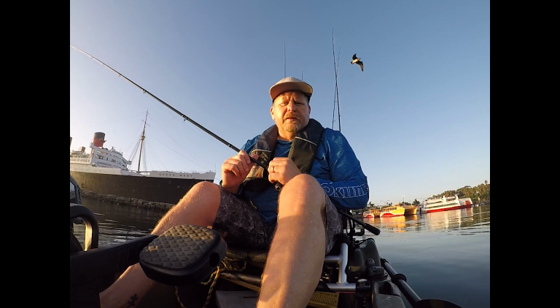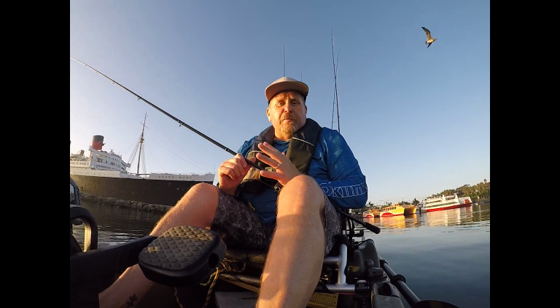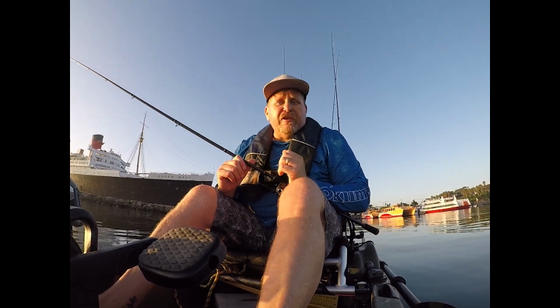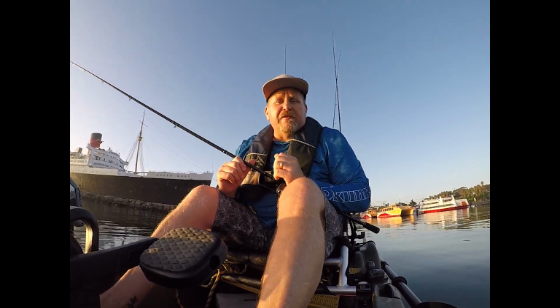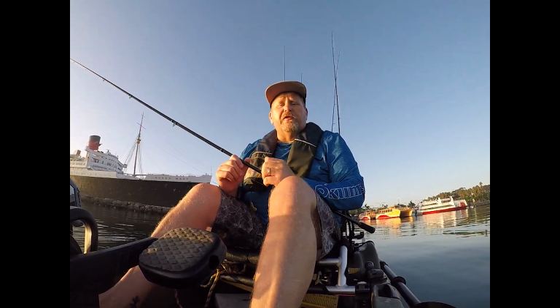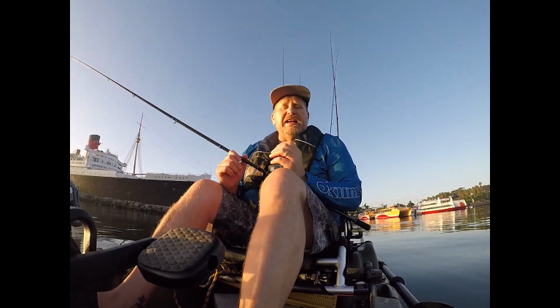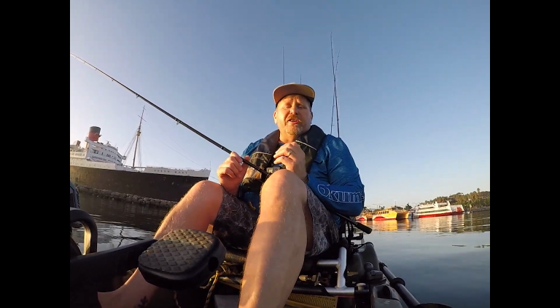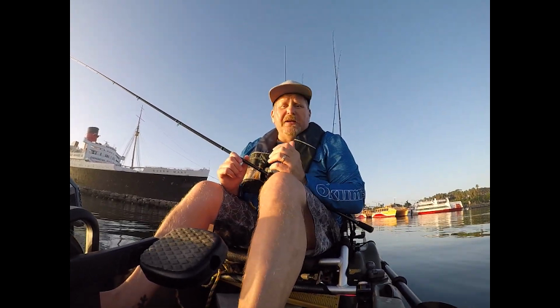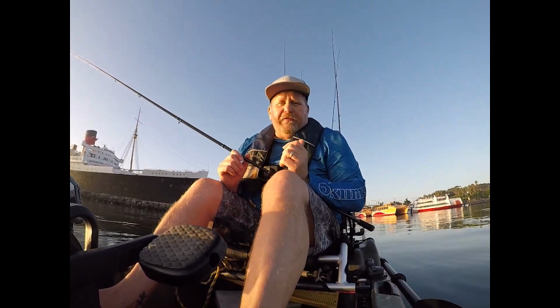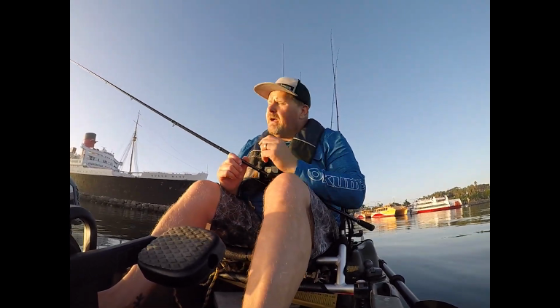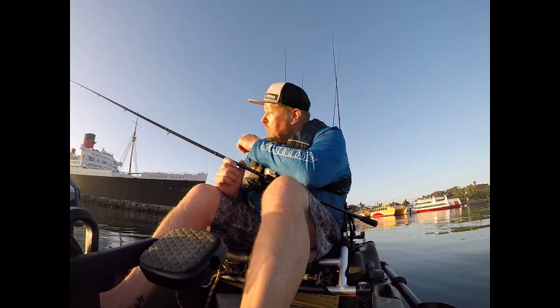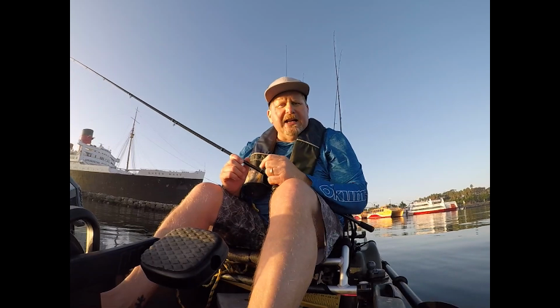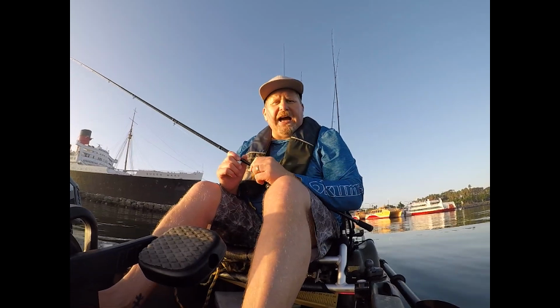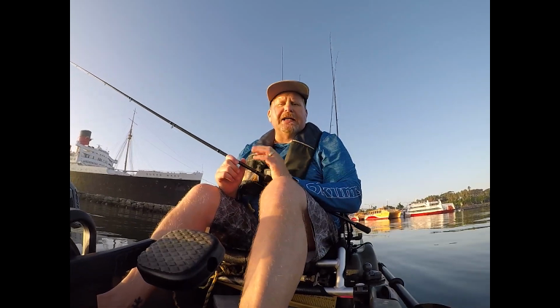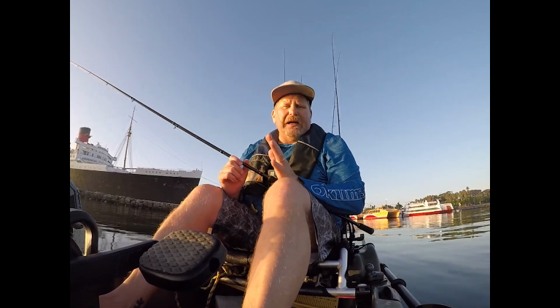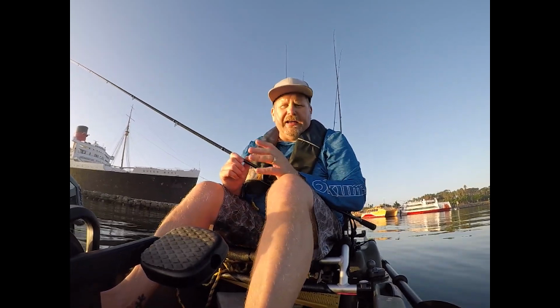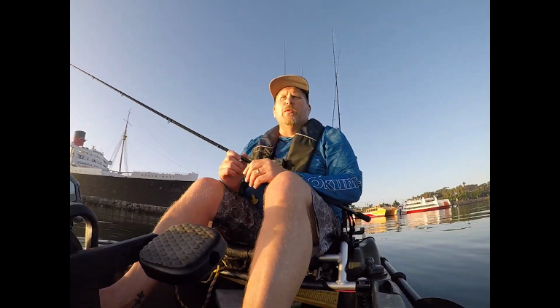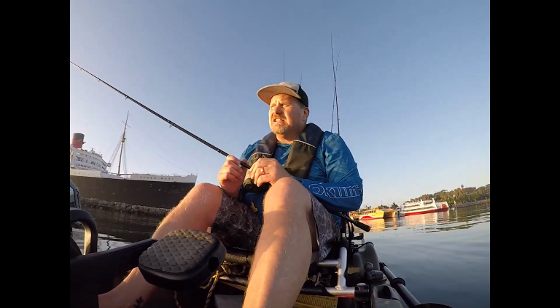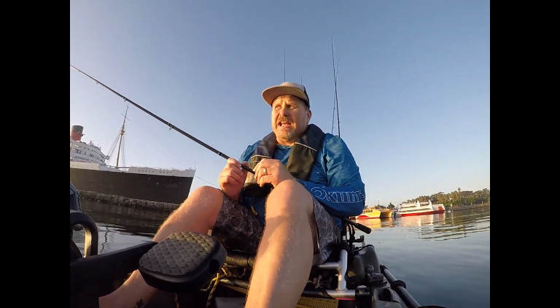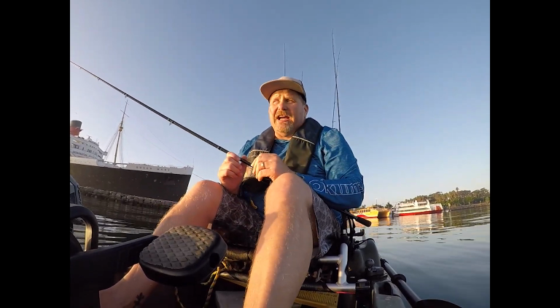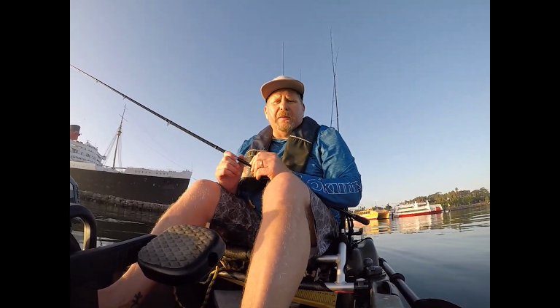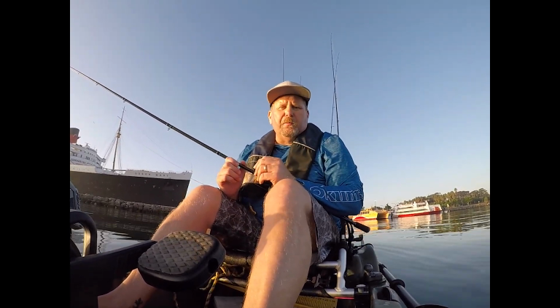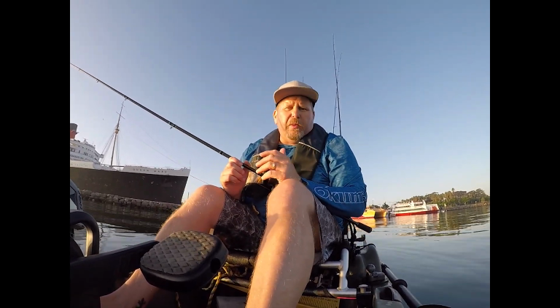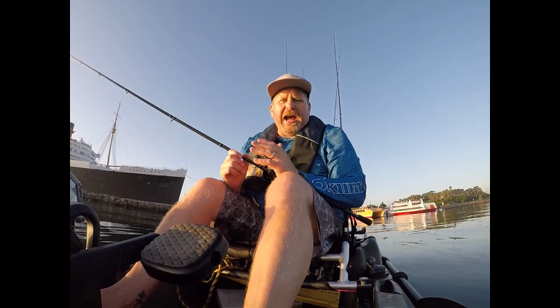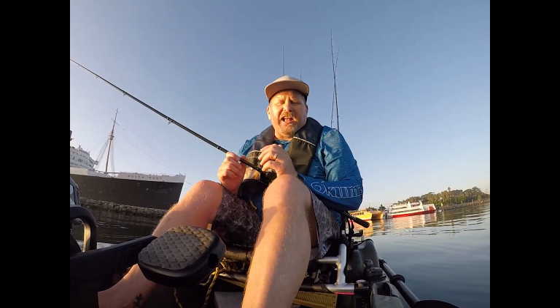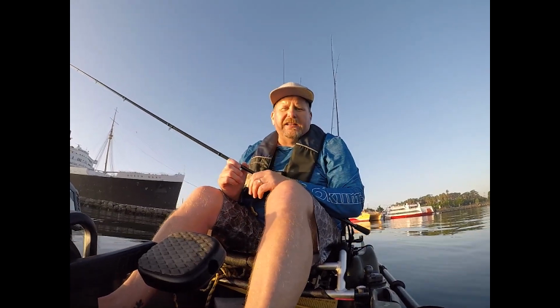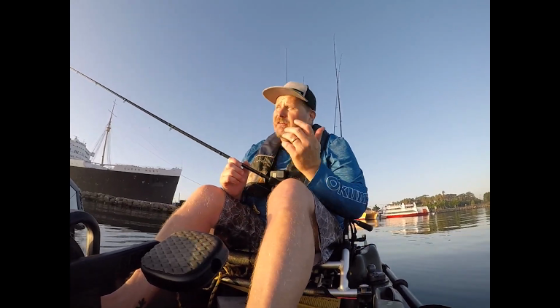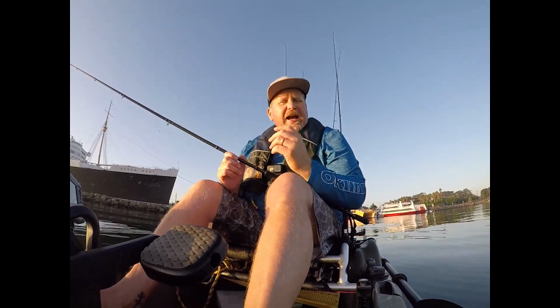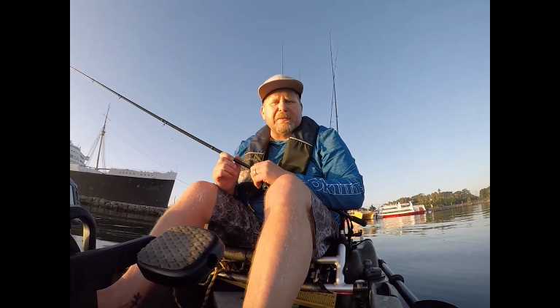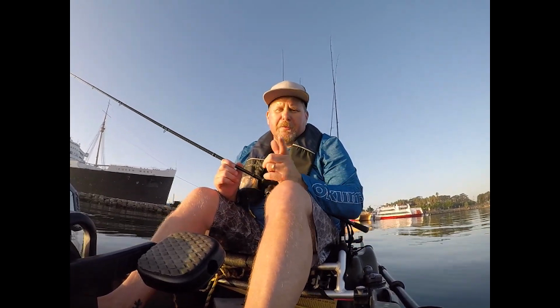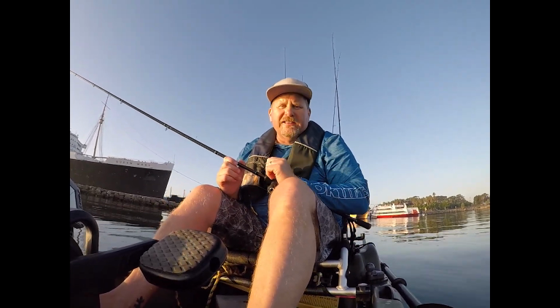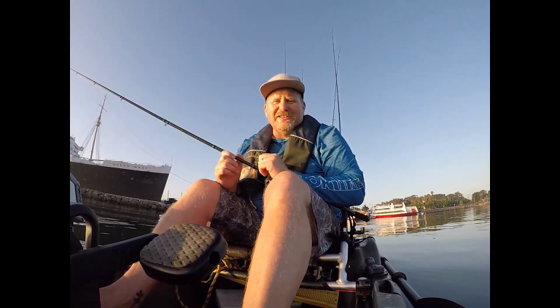Hey everybody, Davey here from Davey's World Fishing. Today I'm down here in Long Beach, California, fishing right next to the iconic Queen Mary. We're going to chase a couple sand bass, maybe some spotted bay bass, halibut, and you never know, calico bass might pop up as well. Stay tuned.